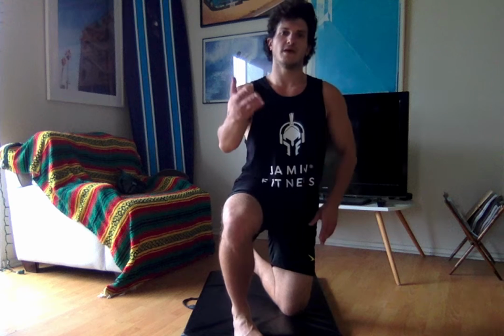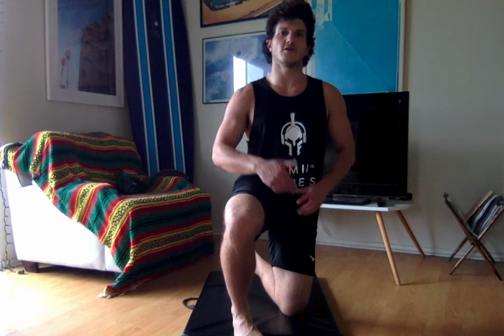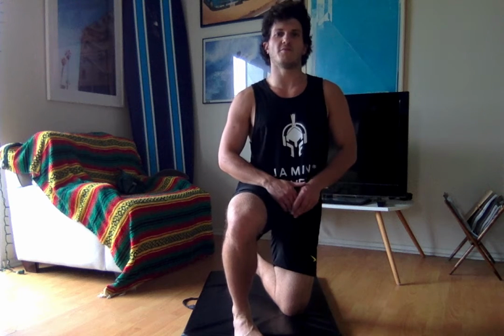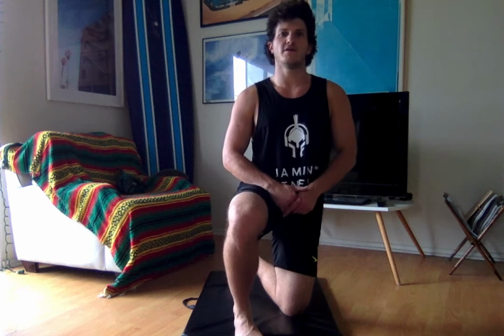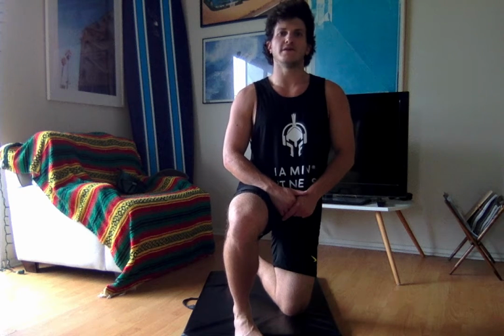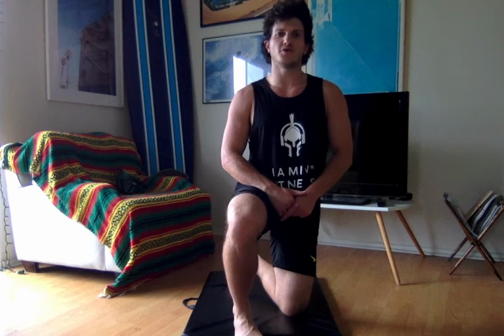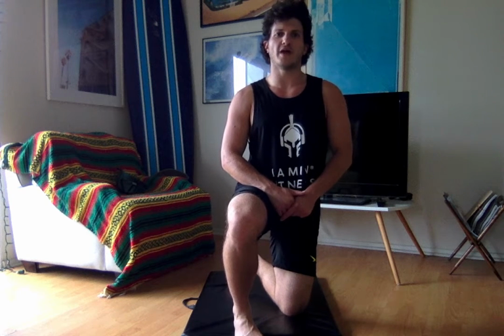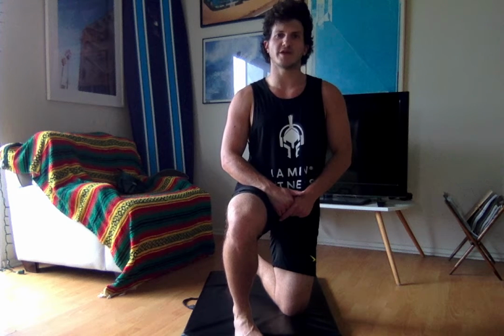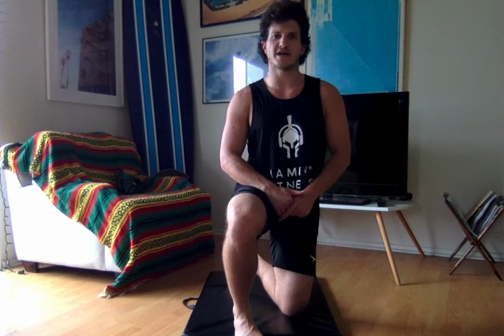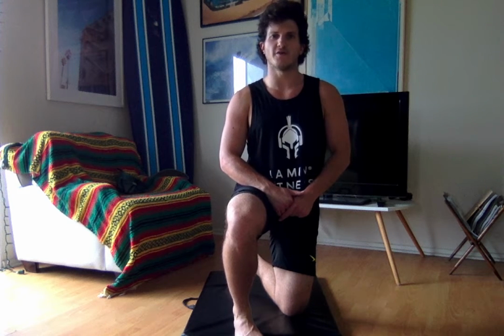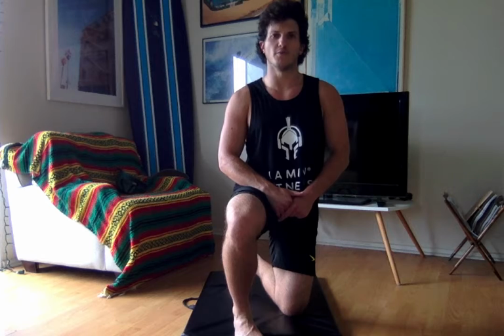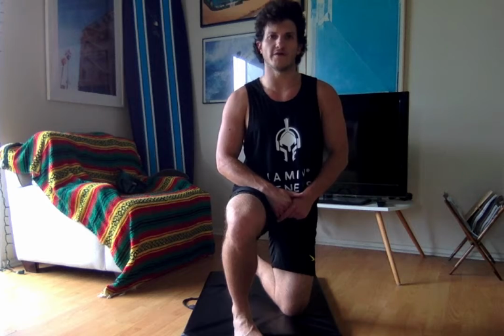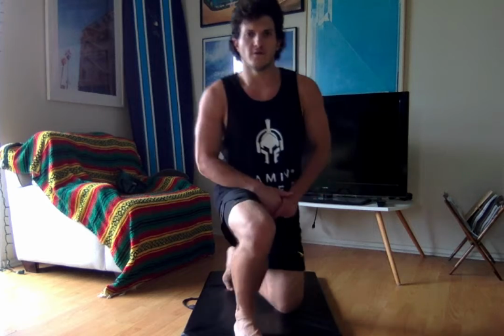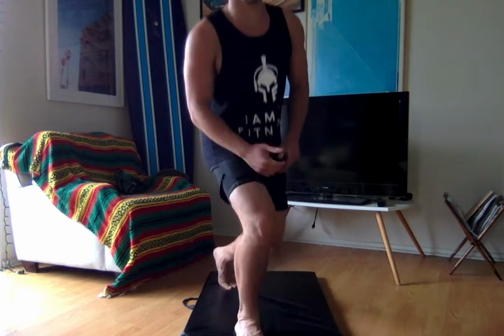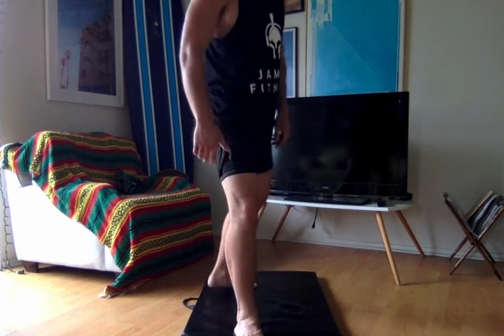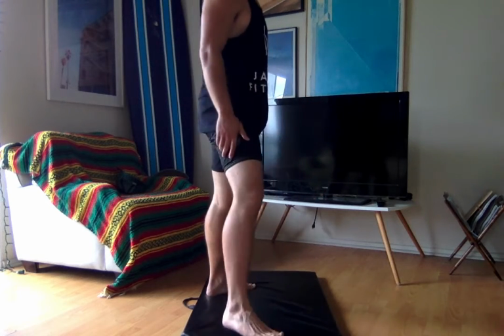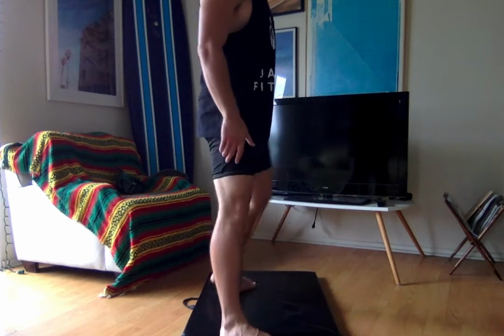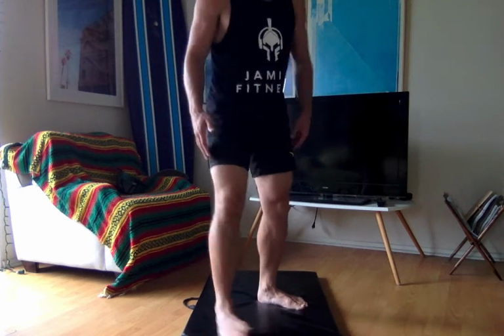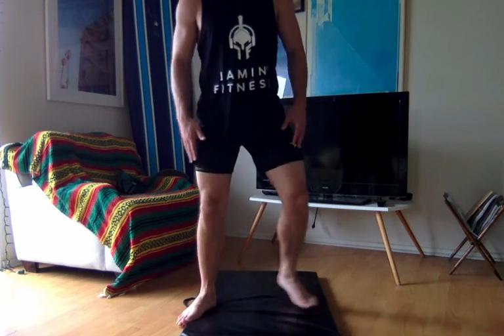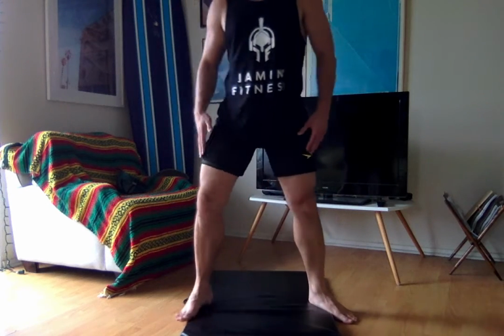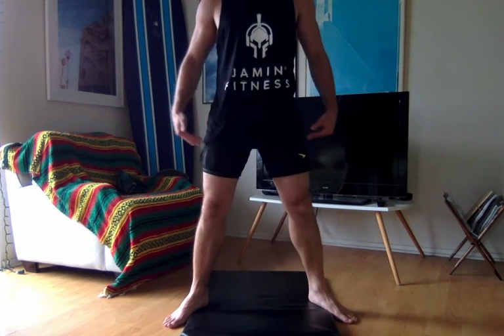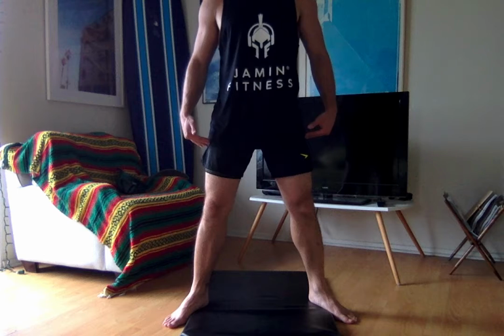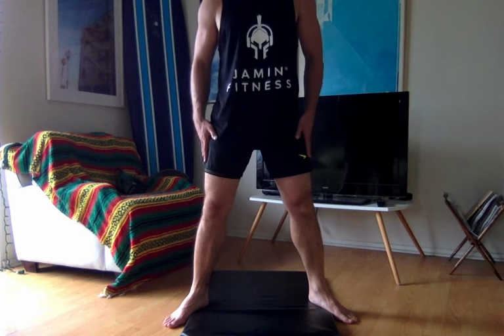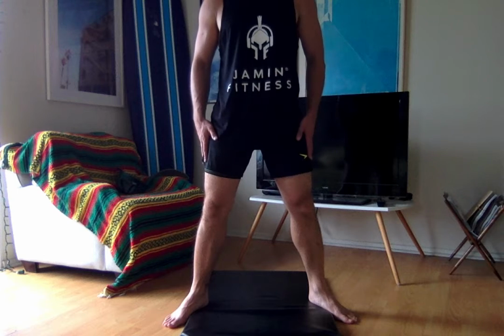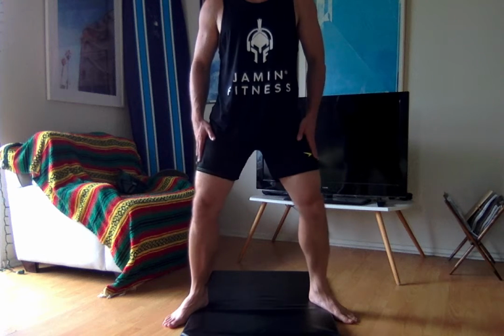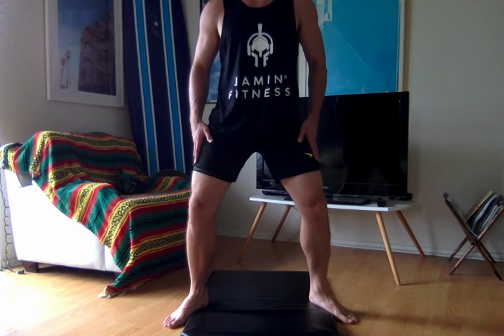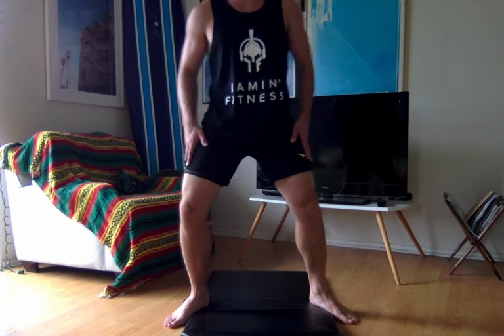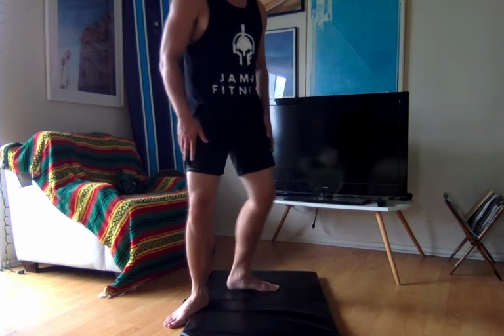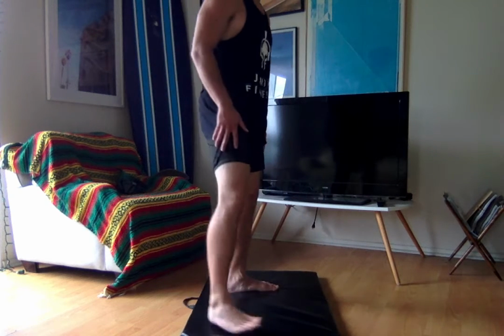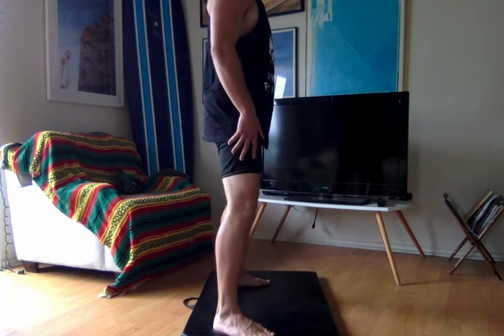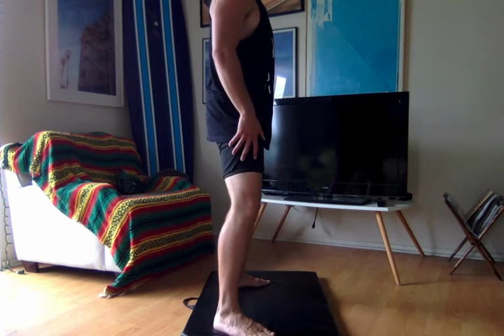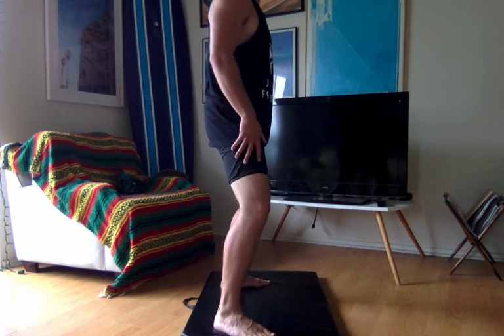How's it going everybody? I'm going to show you a hamstring exercise called a good morning. We're going to stand with our legs wider than shoulder-width and our legs are slightly bent.